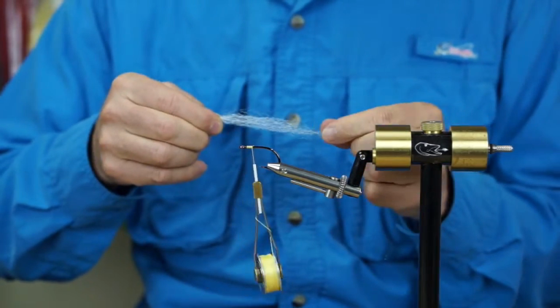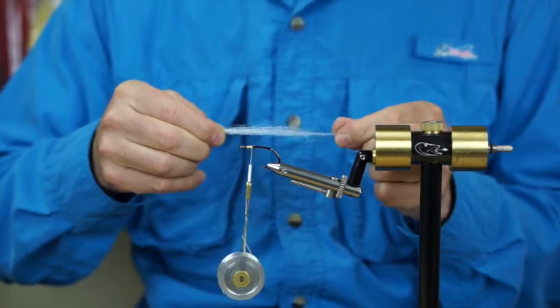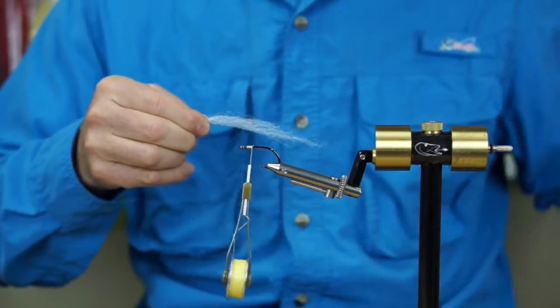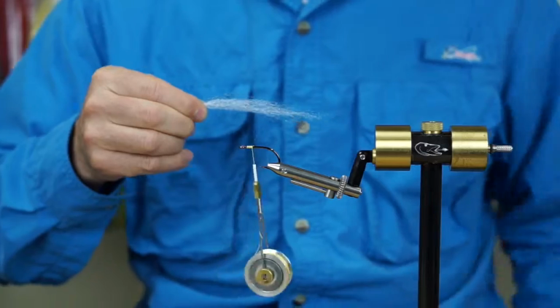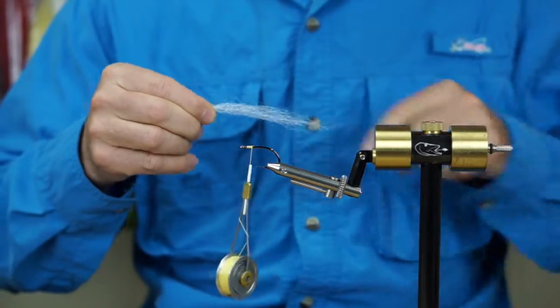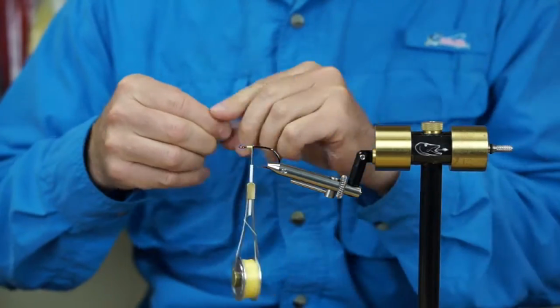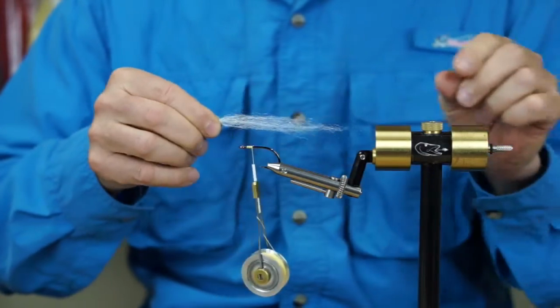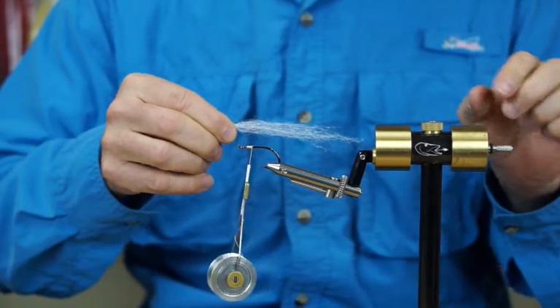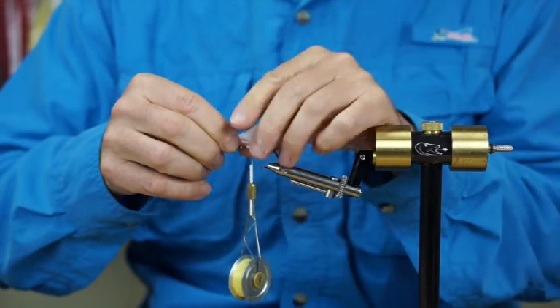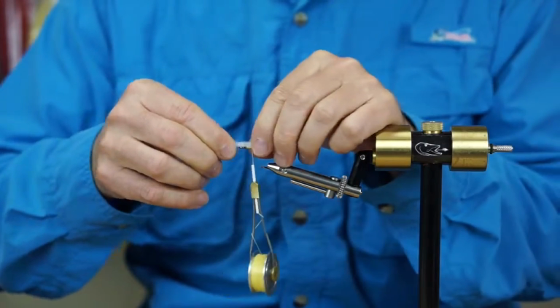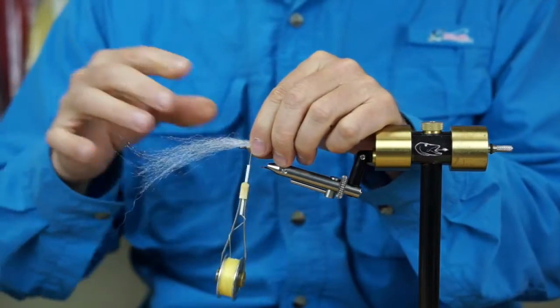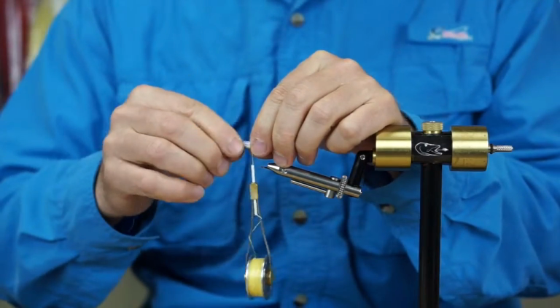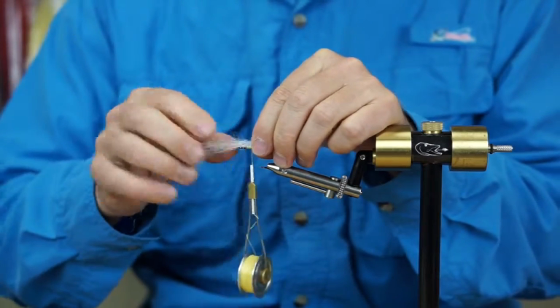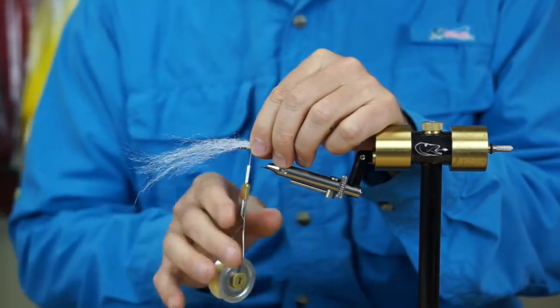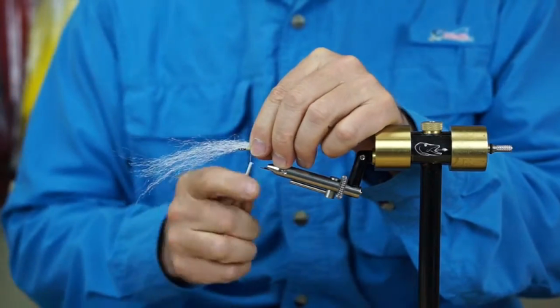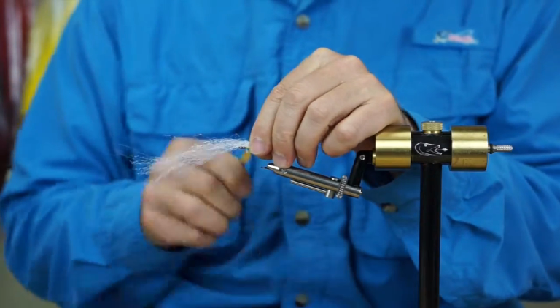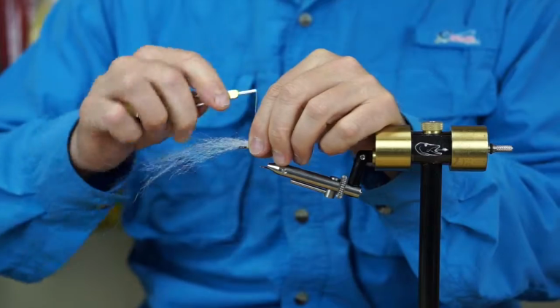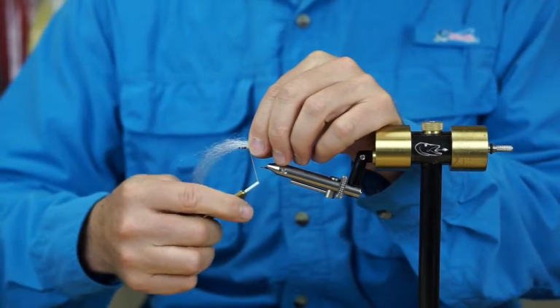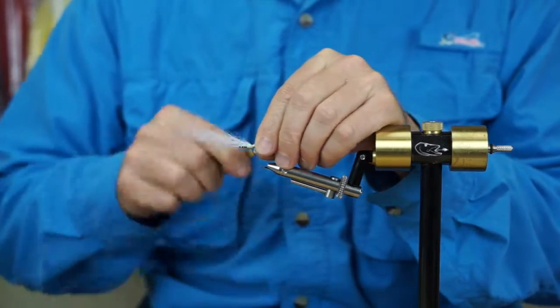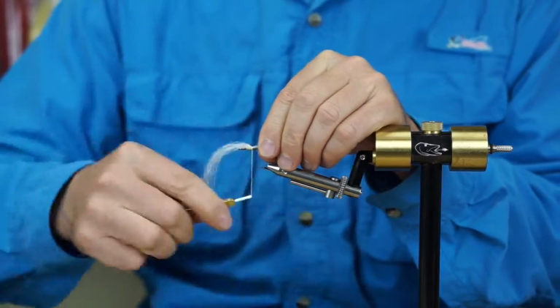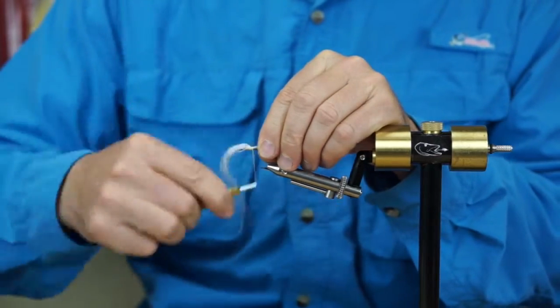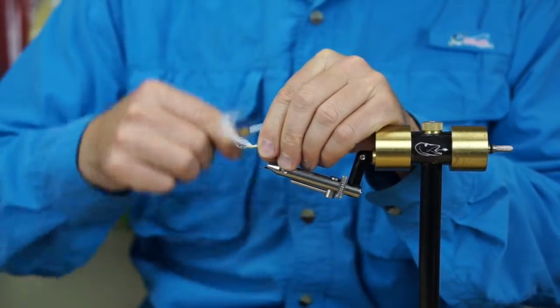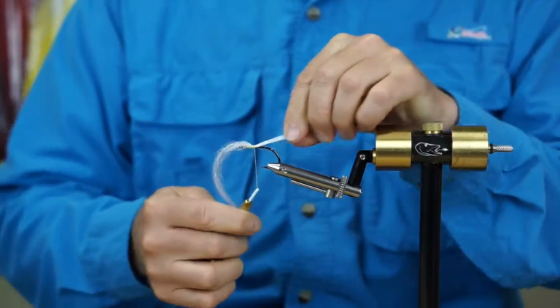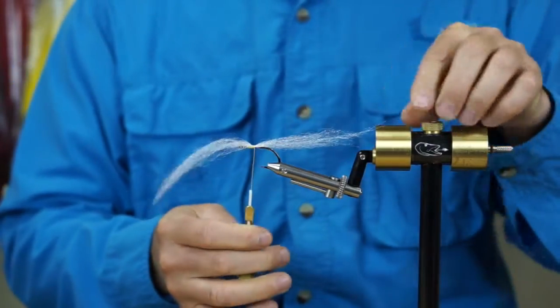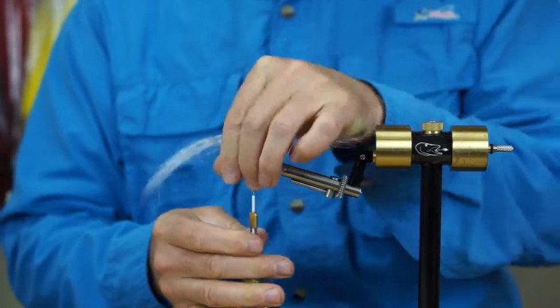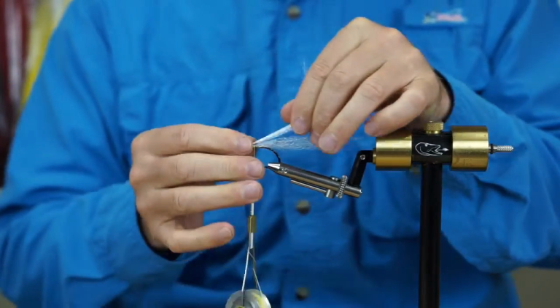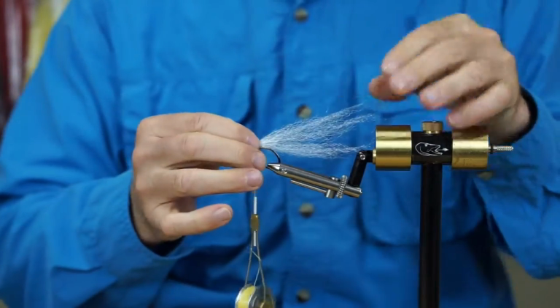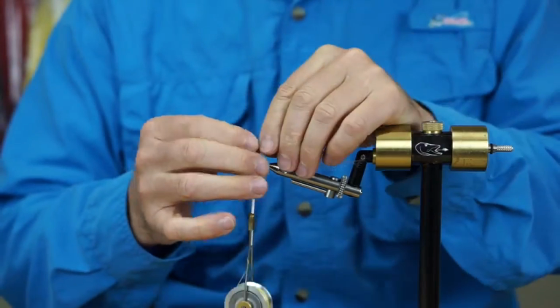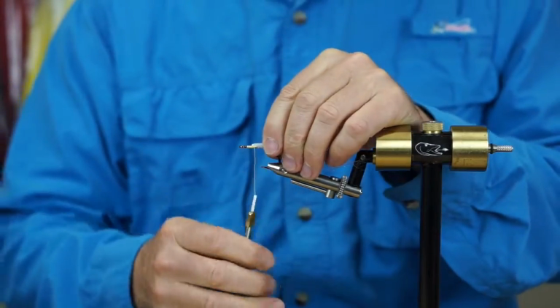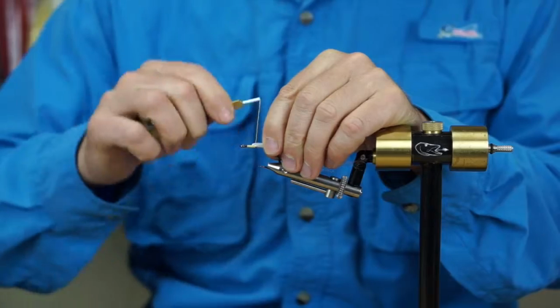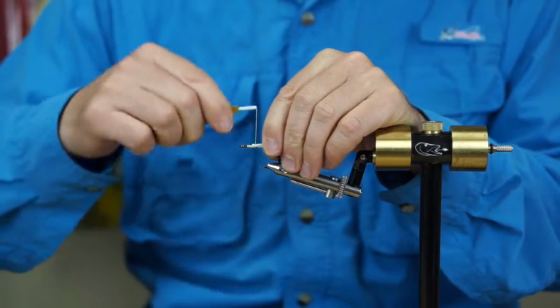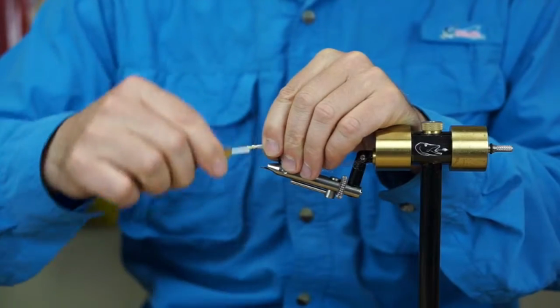We're going to put a slightly shorter chunk on the bottom like that, wrap that in, and then bring the top piece over and tie that in as well.